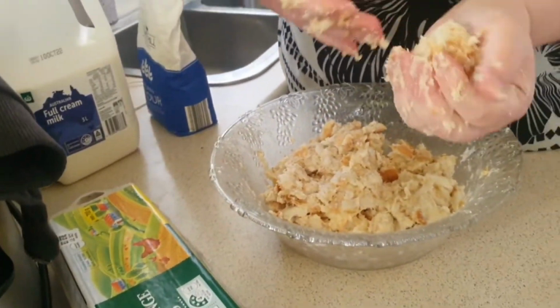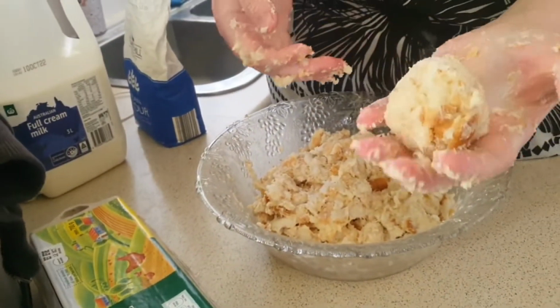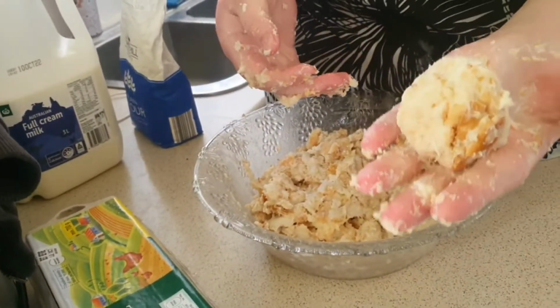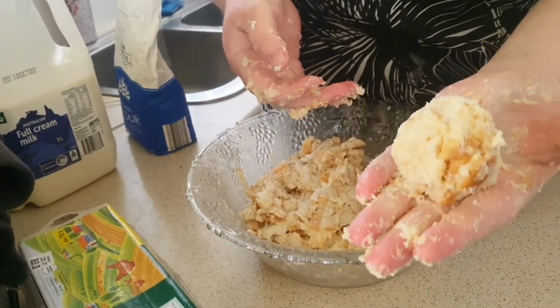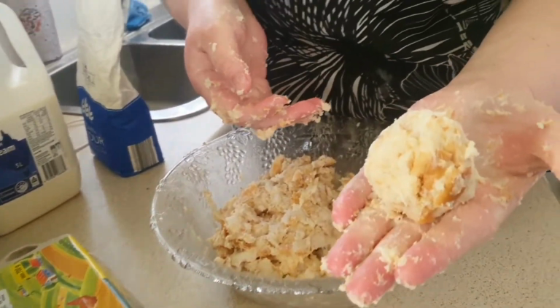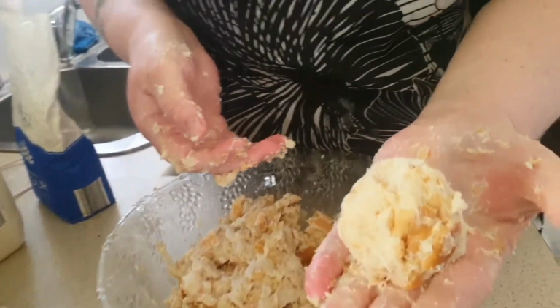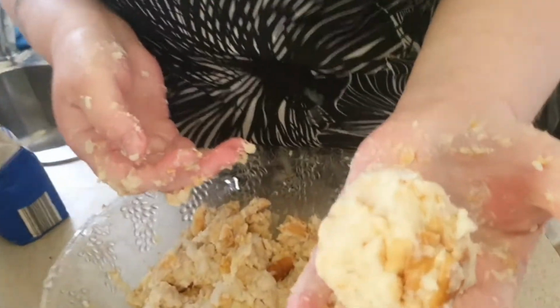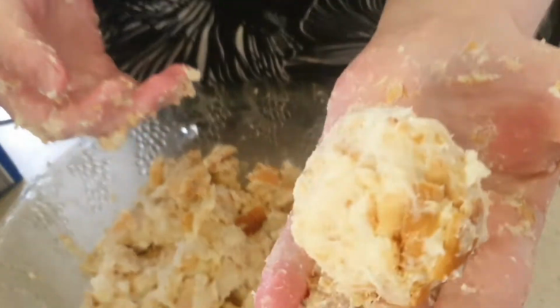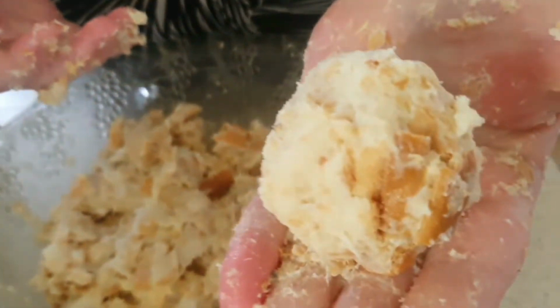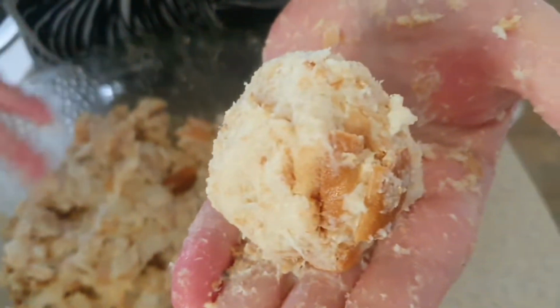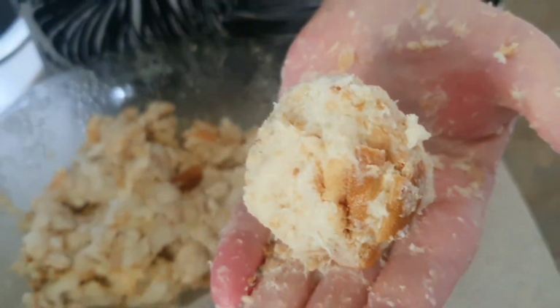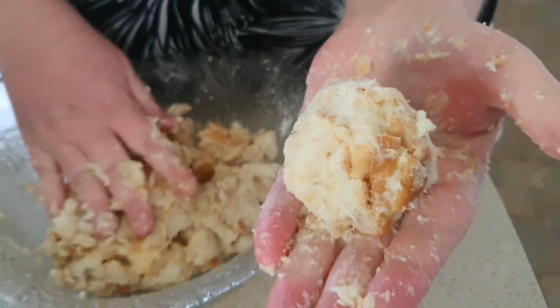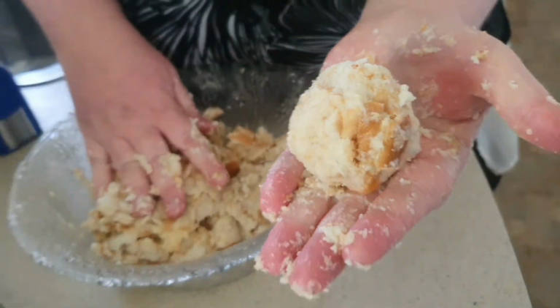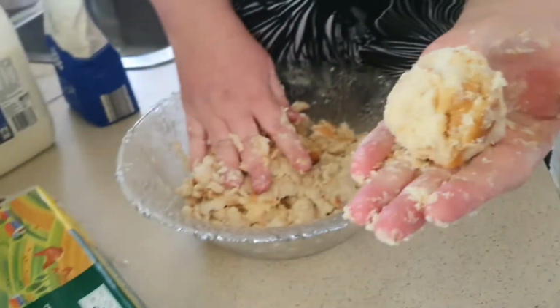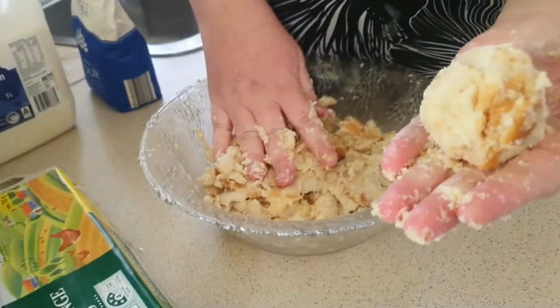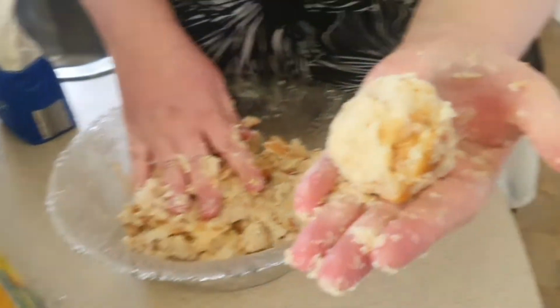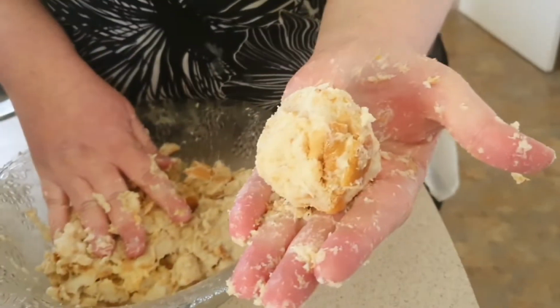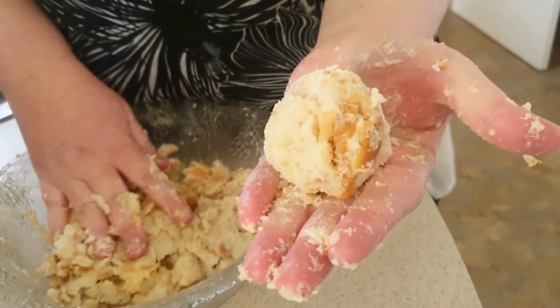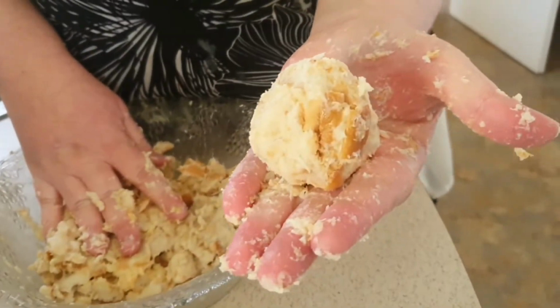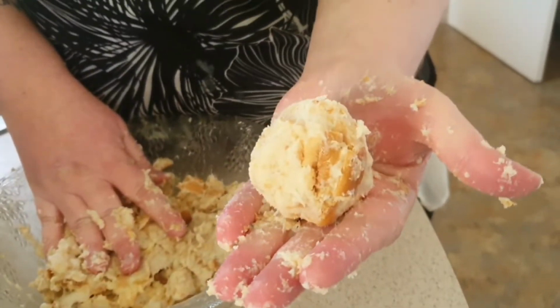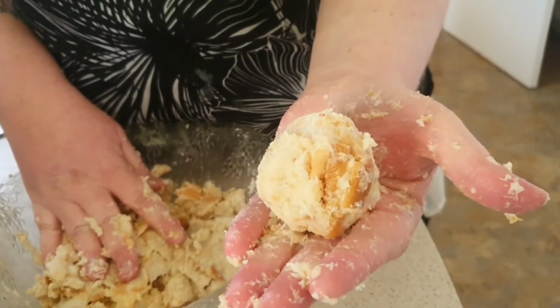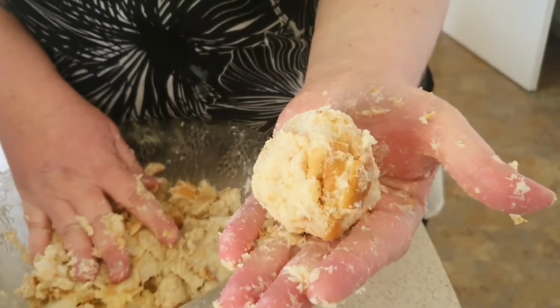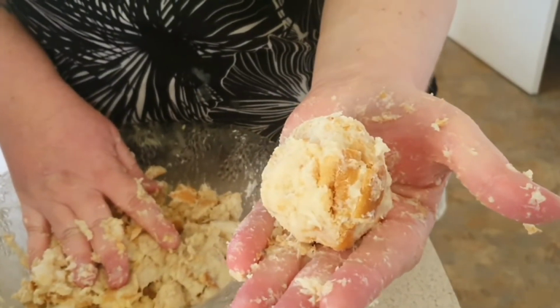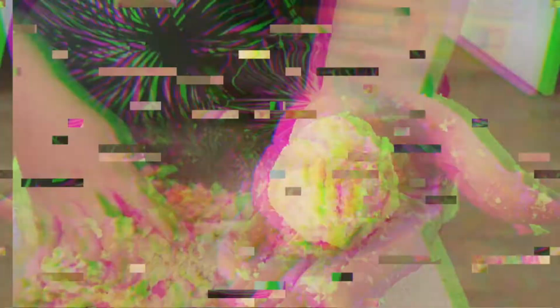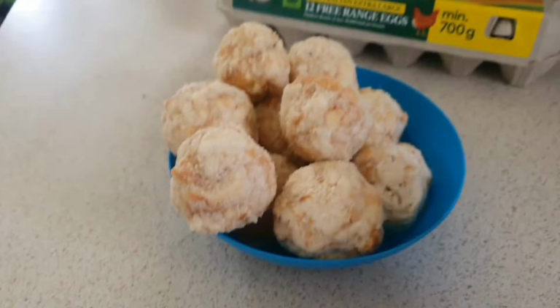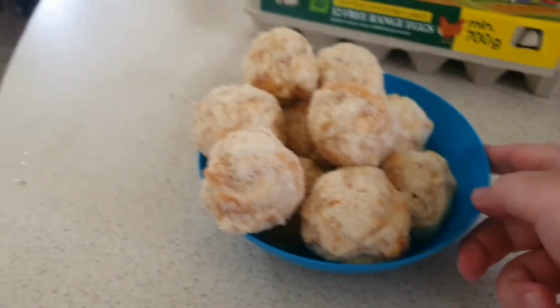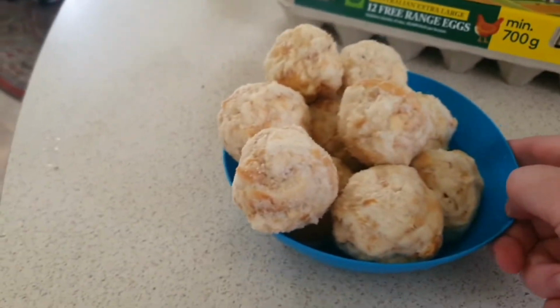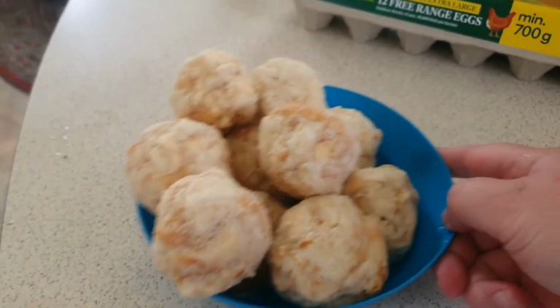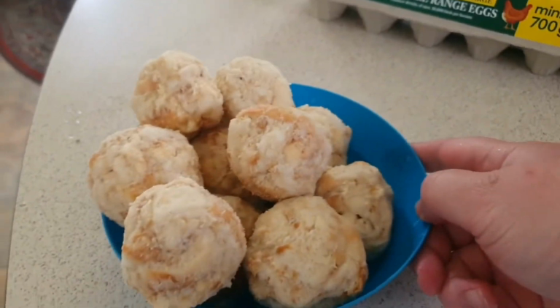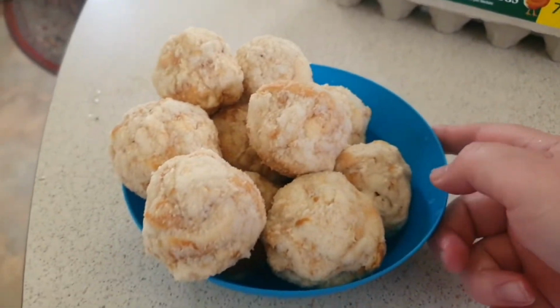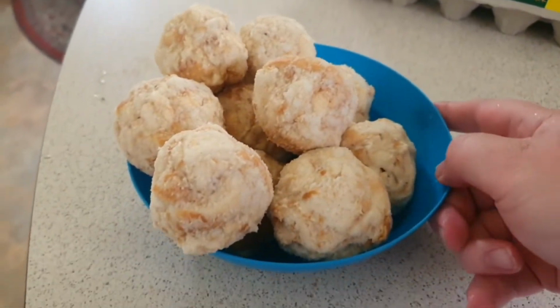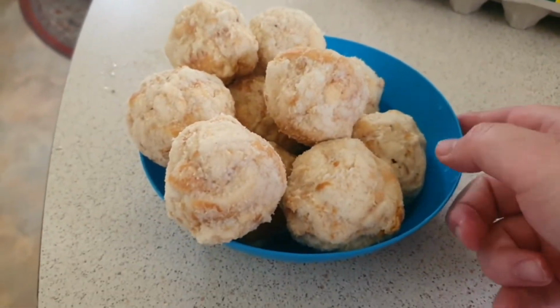All right, that's what it should look like. You need to do that with all of this. When it's done, I'll come back to you. Okay, so that's what it looks like.